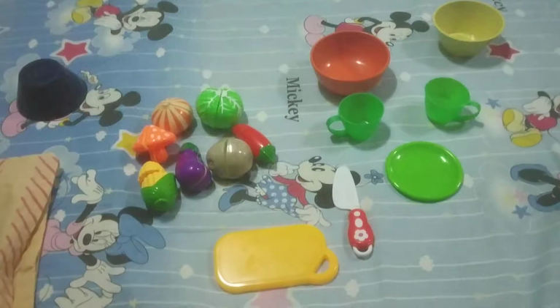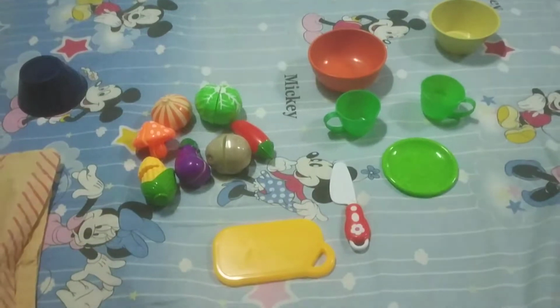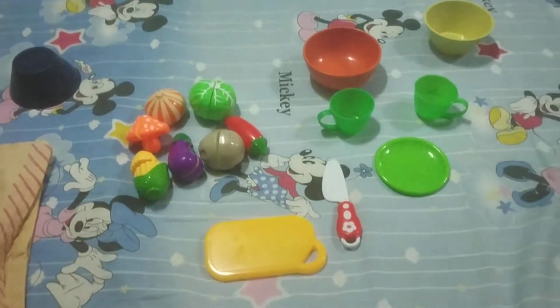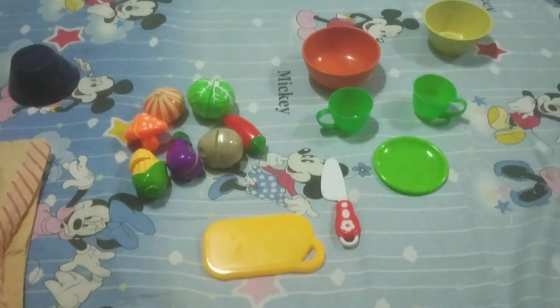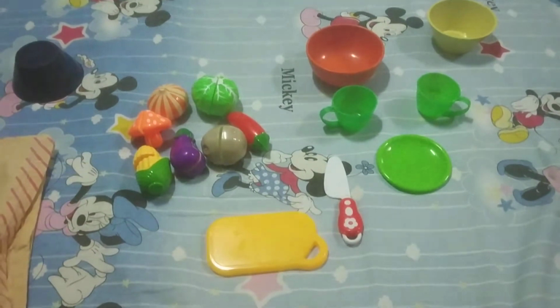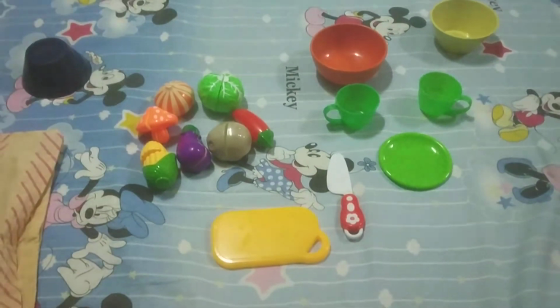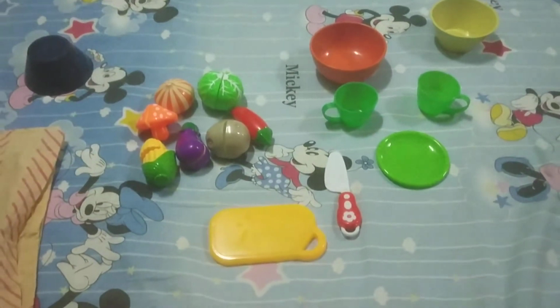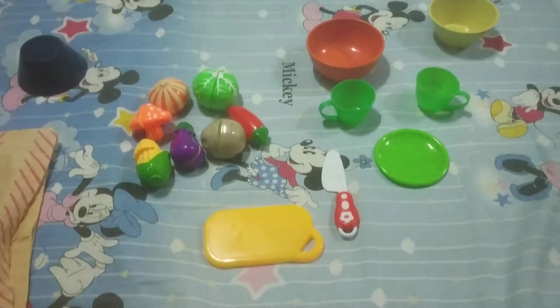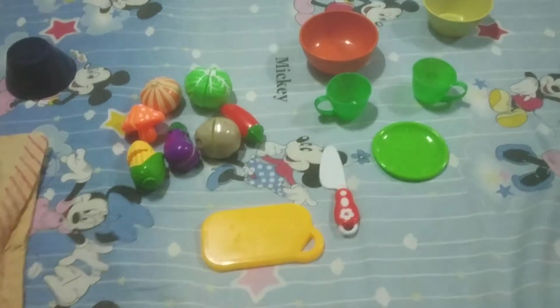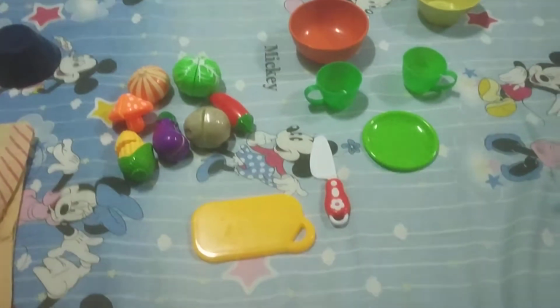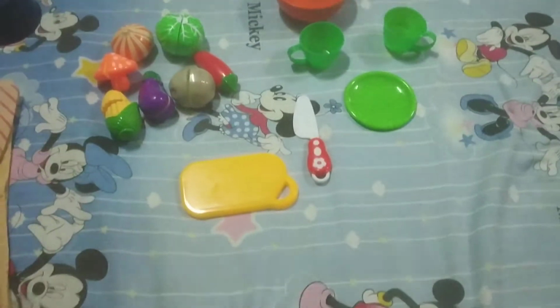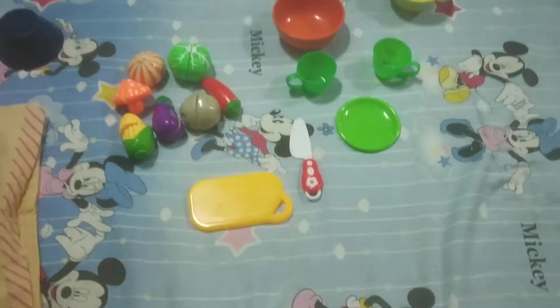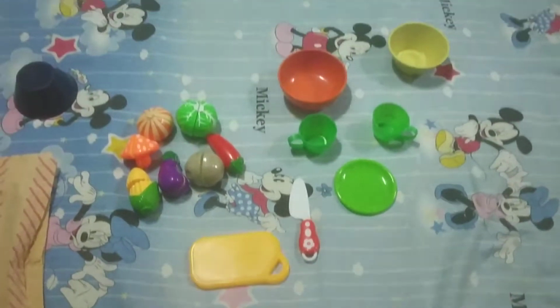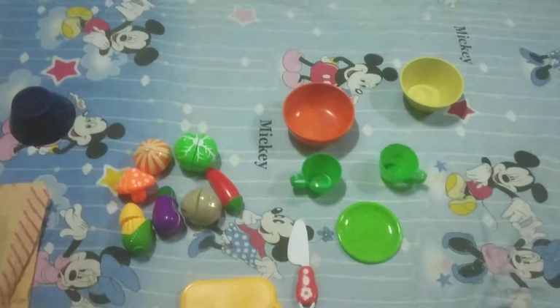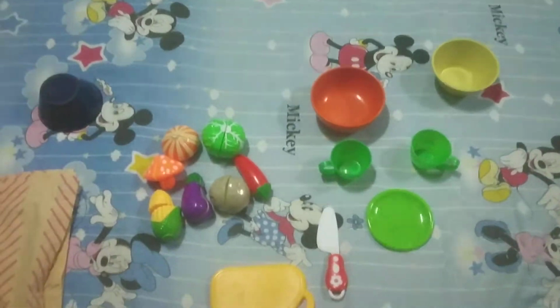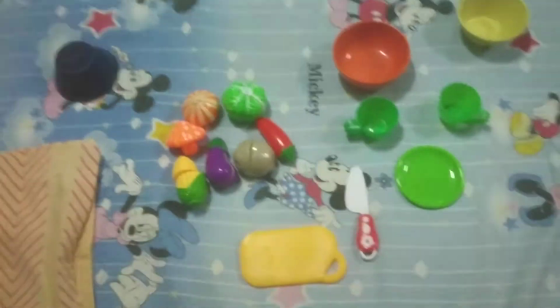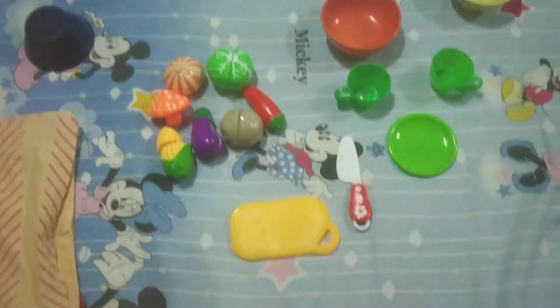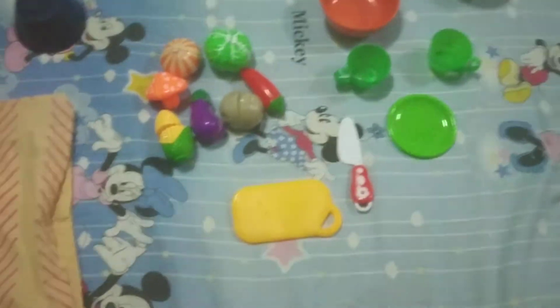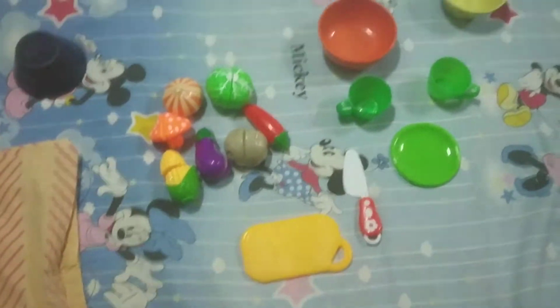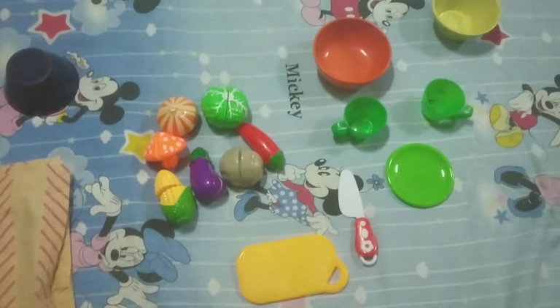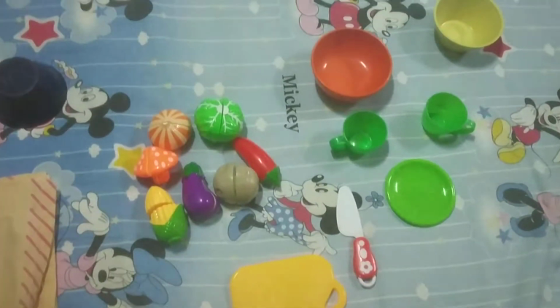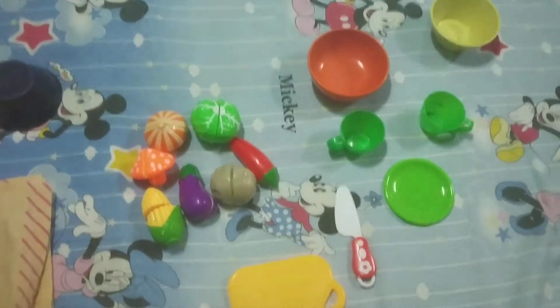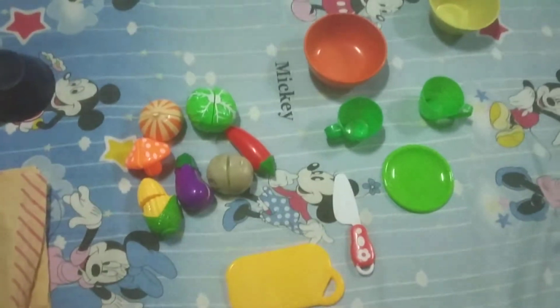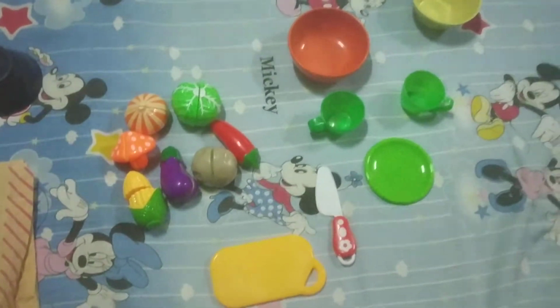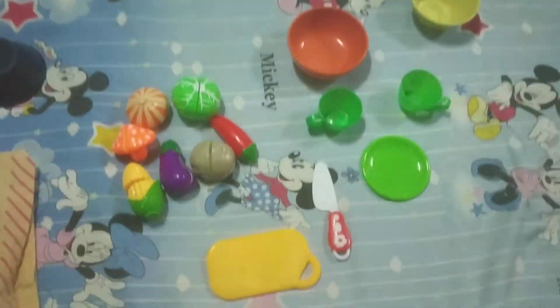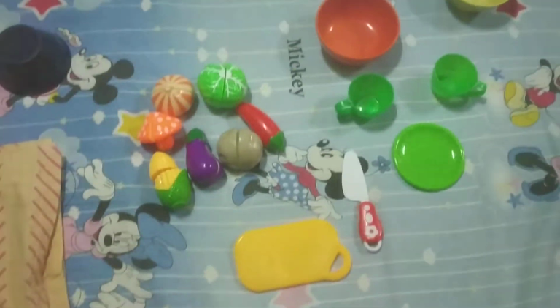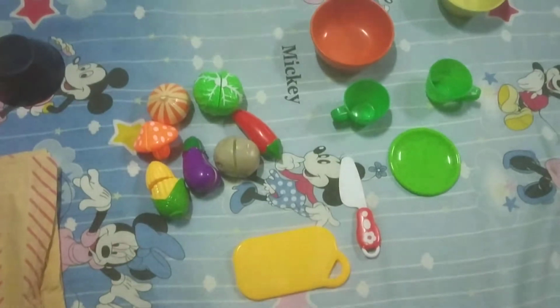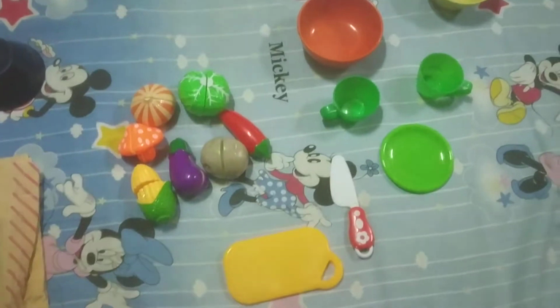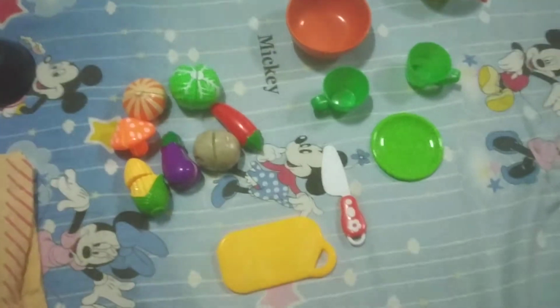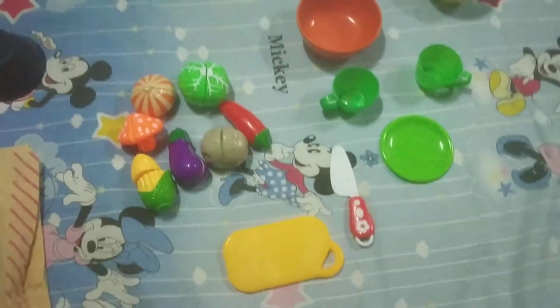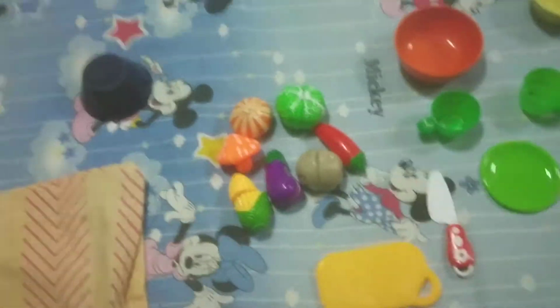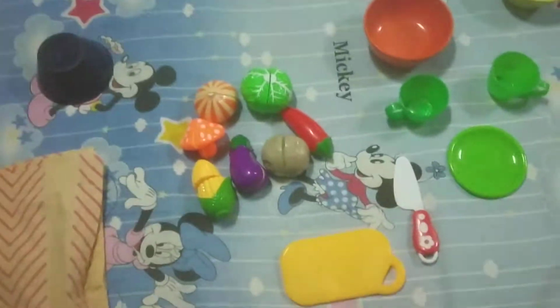Hello everyone, welcome back to my channel! Today I am going to make food with these items. Yesterday I unboxed them and today I am going to make food, so let's start.